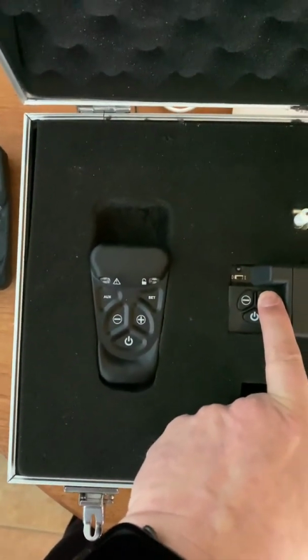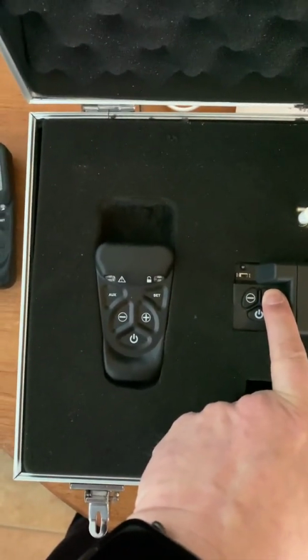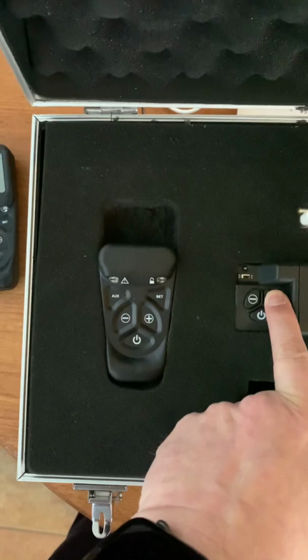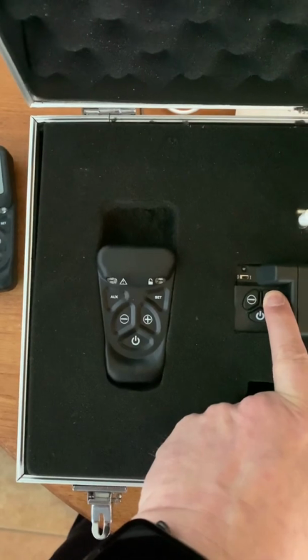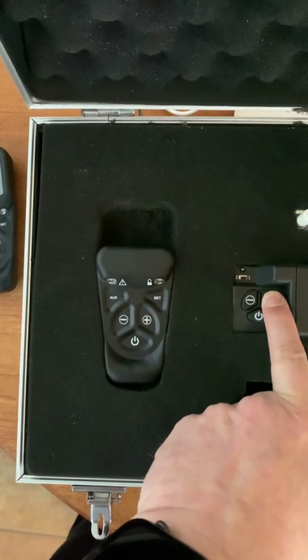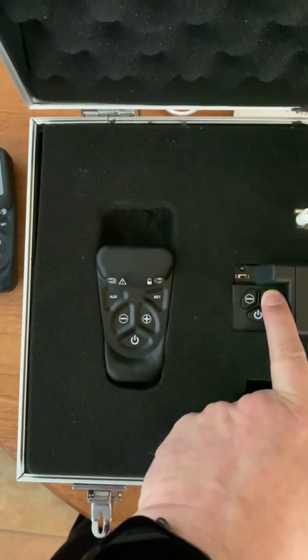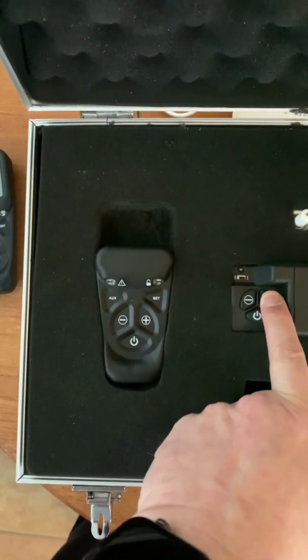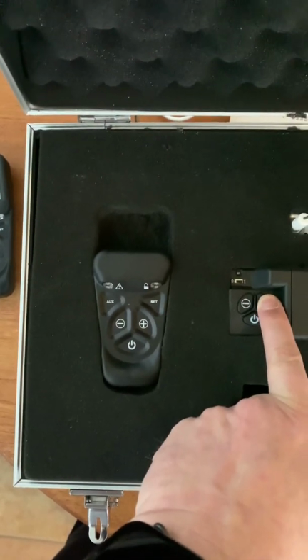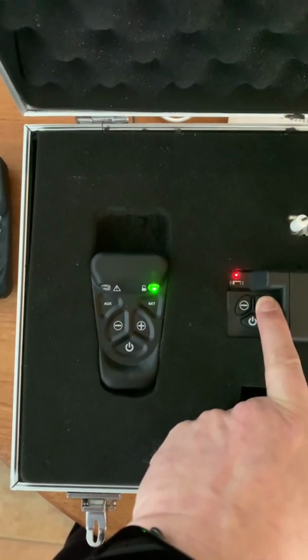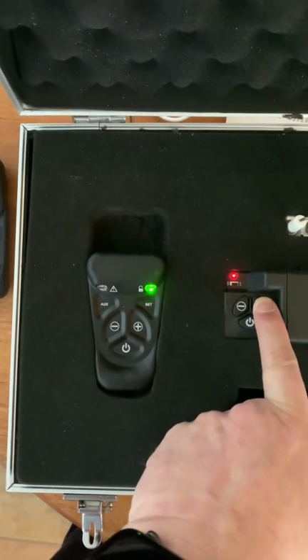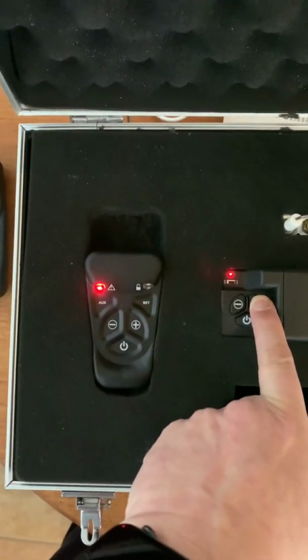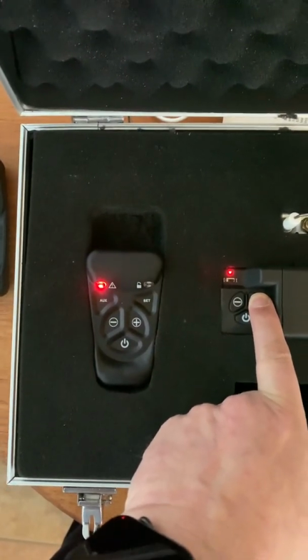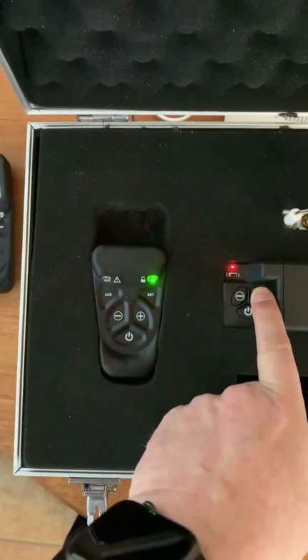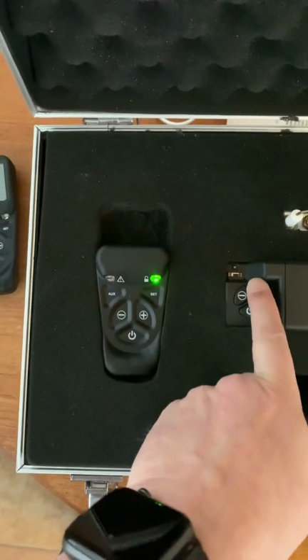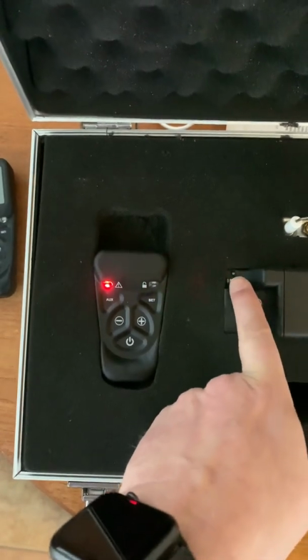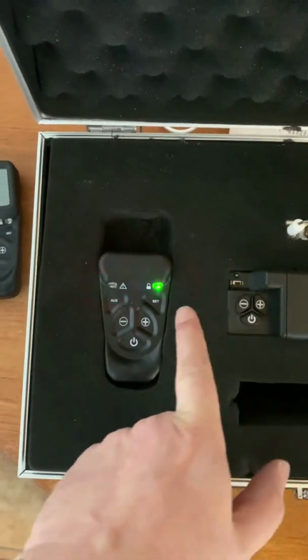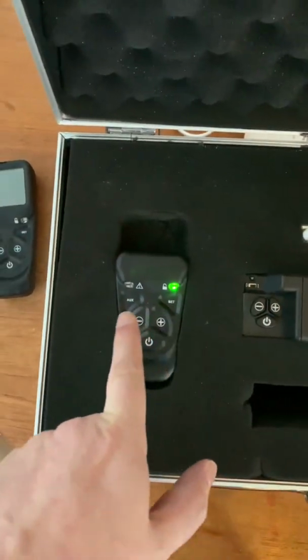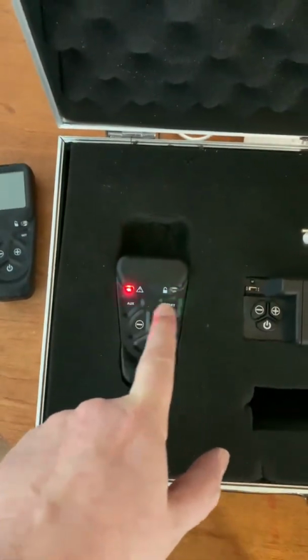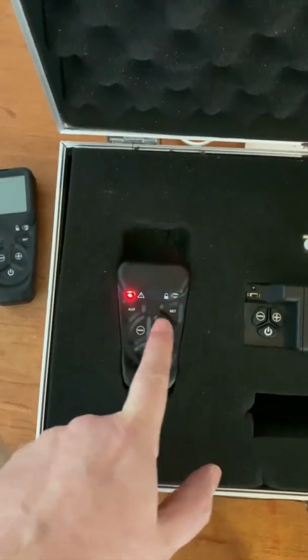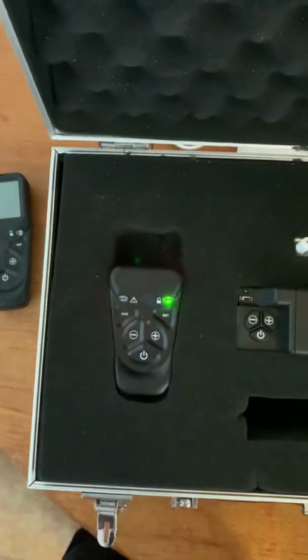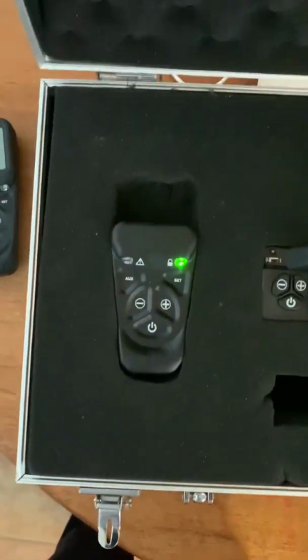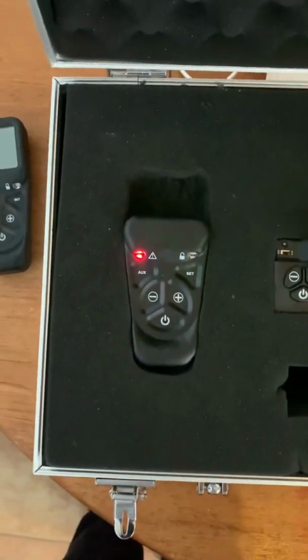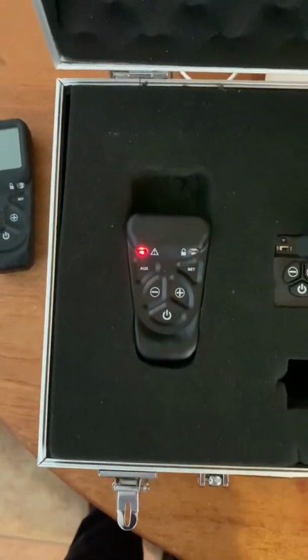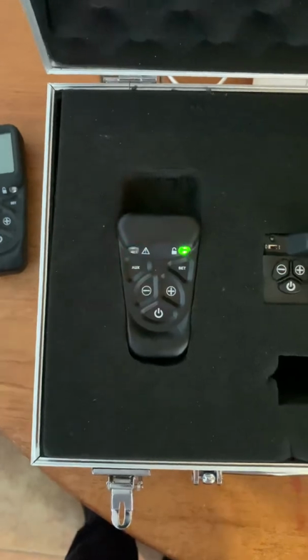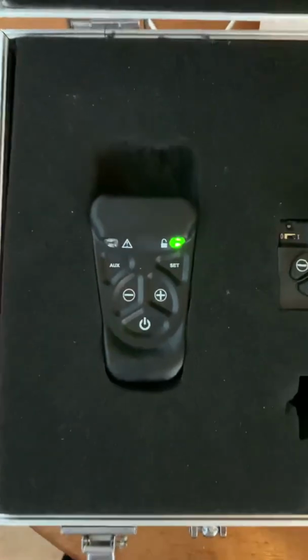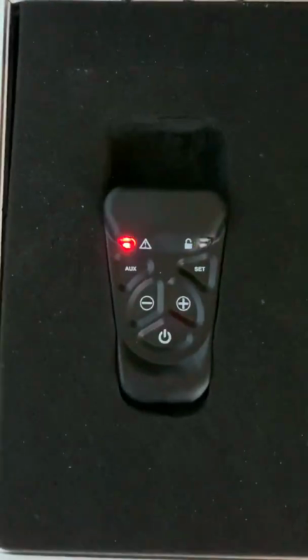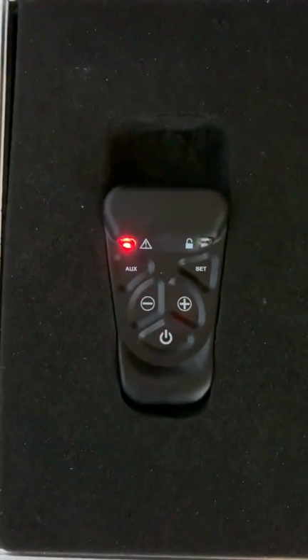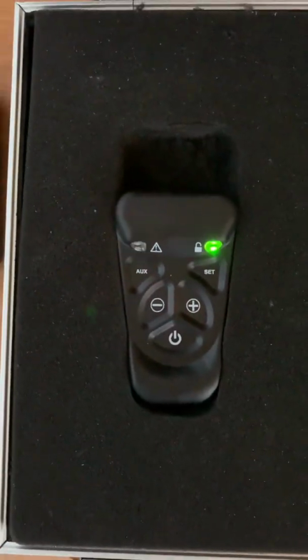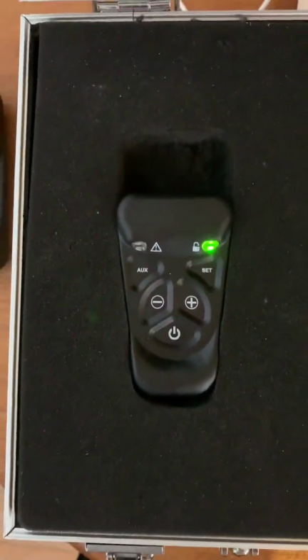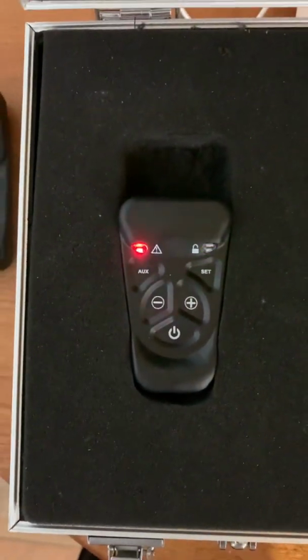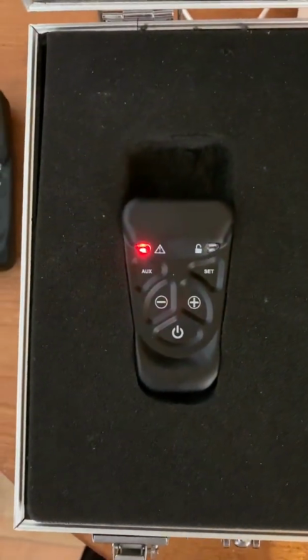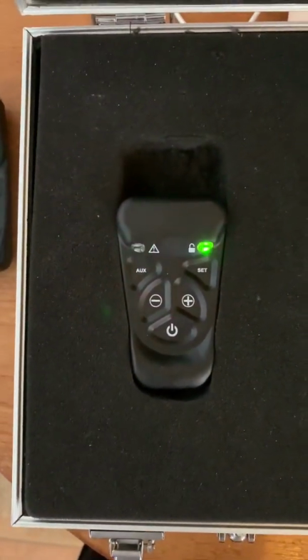Press and hold the plus button to make a paging request, and then after about five seconds or so the red light comes on, and the paging will make a noise on the handset.